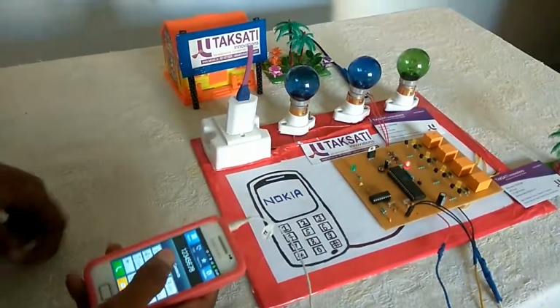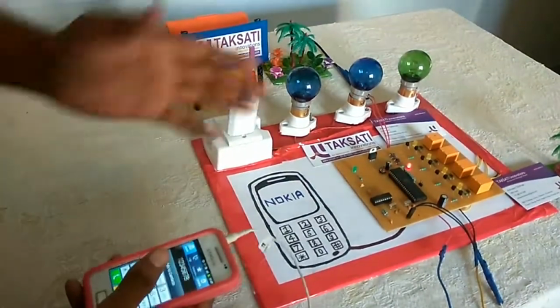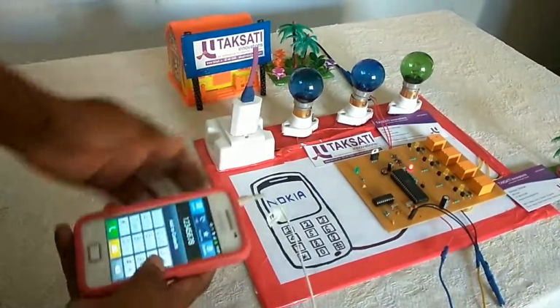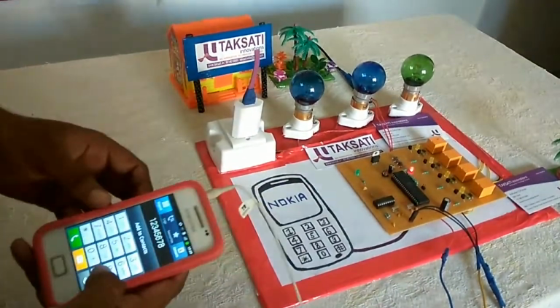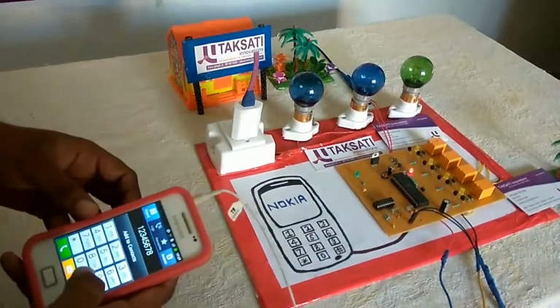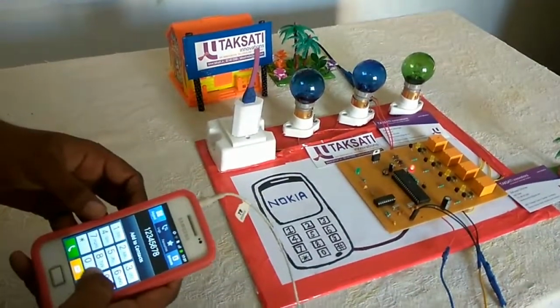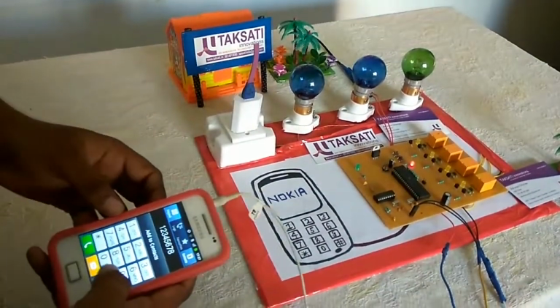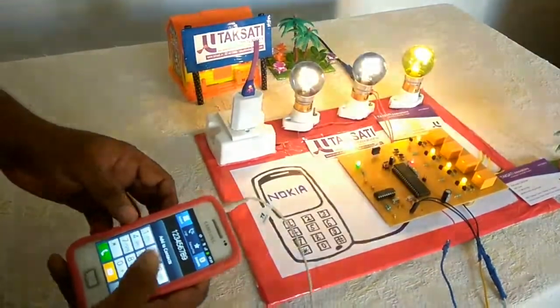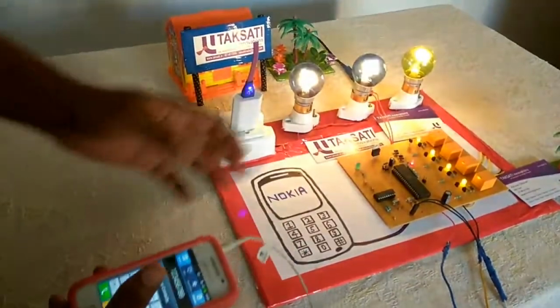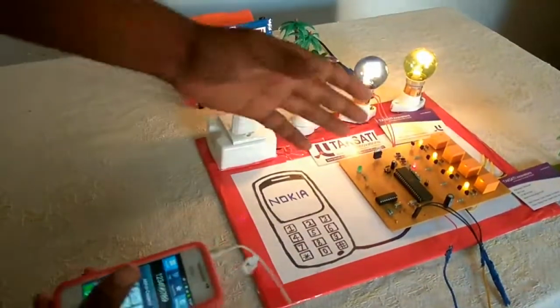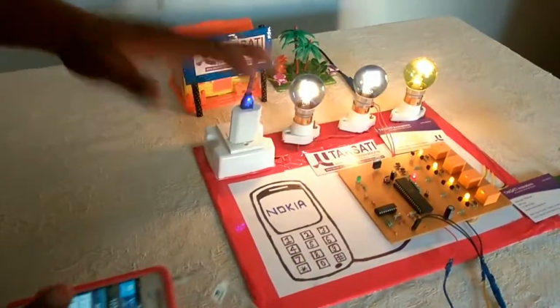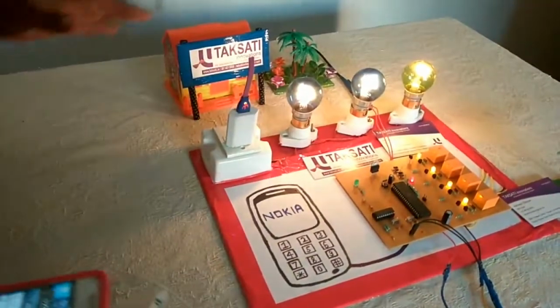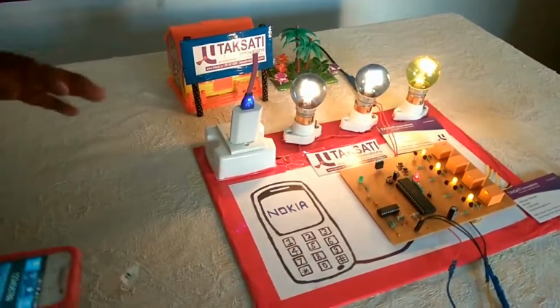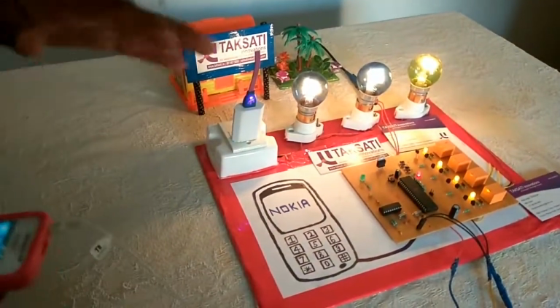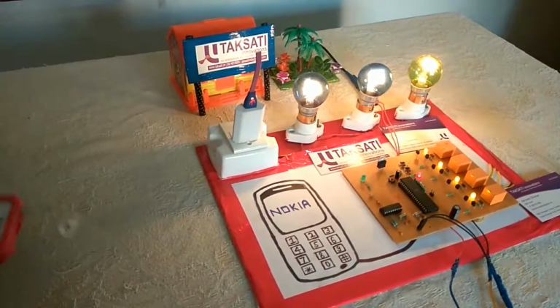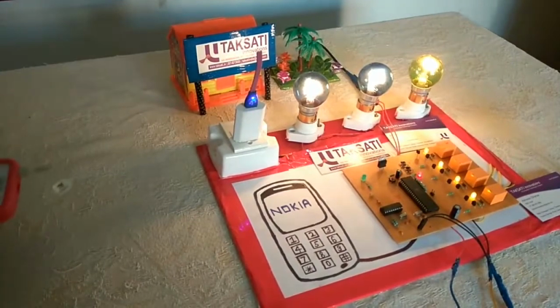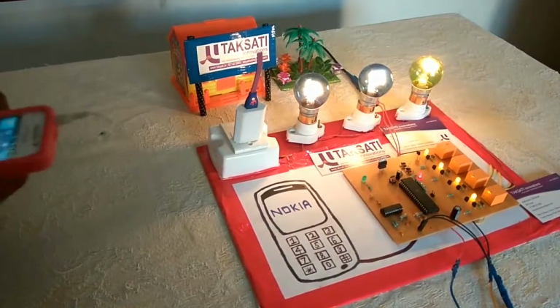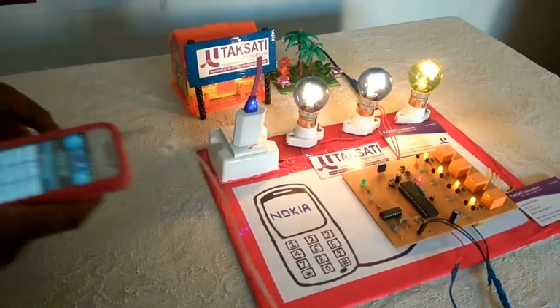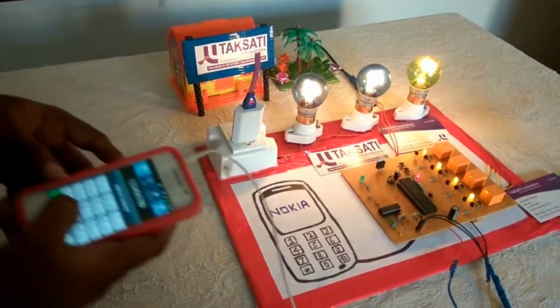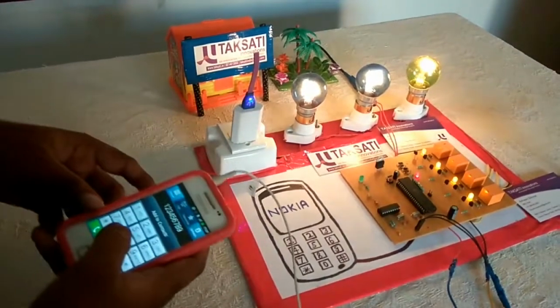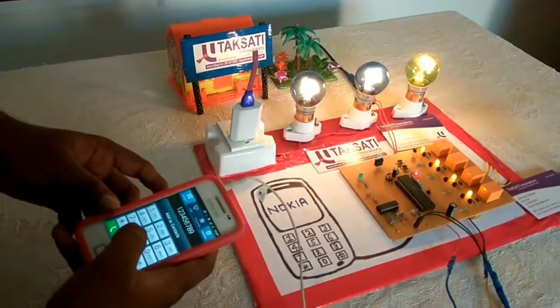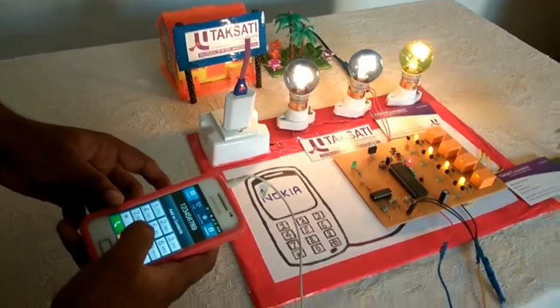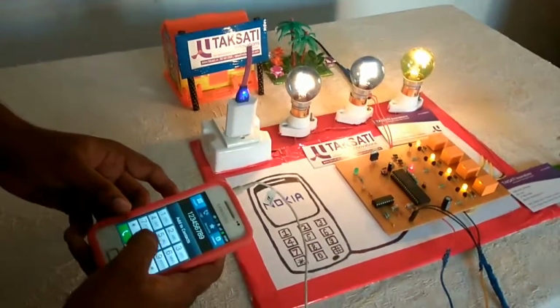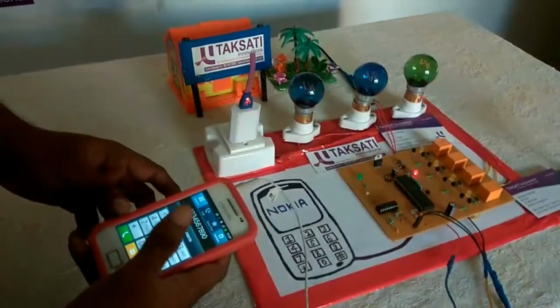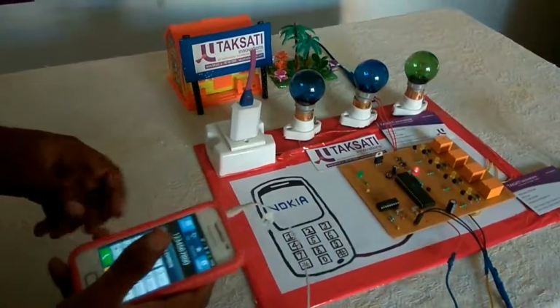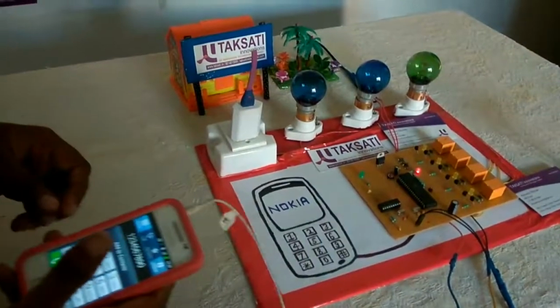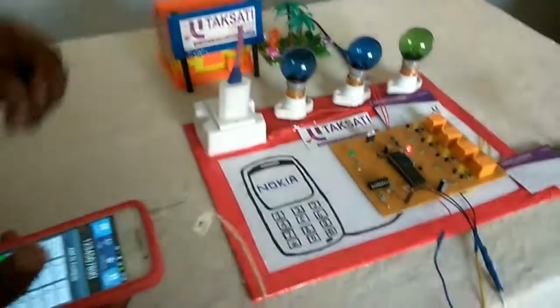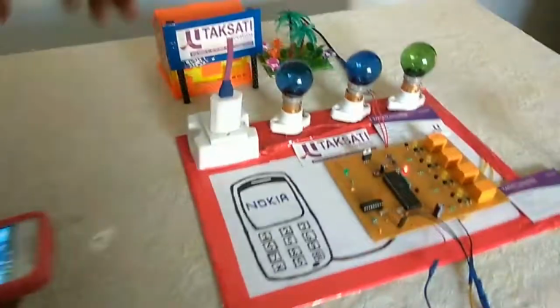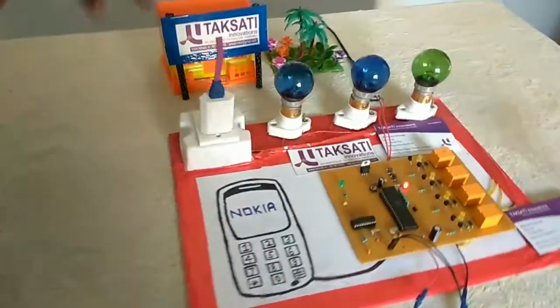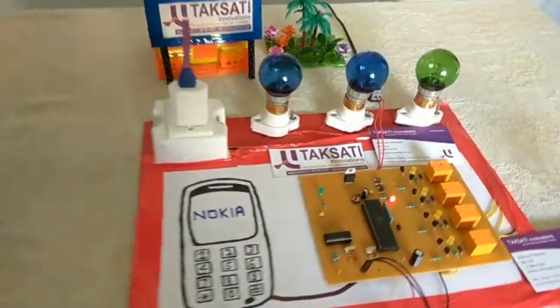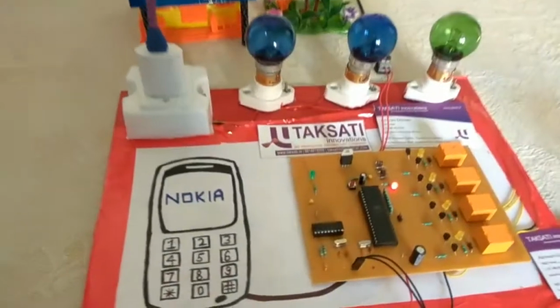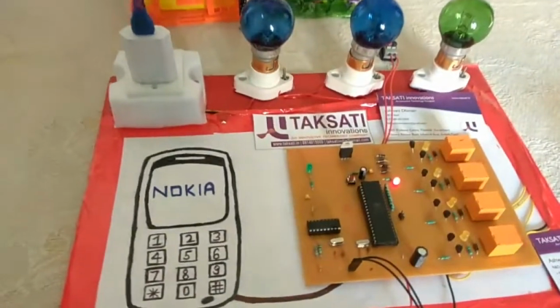Now switch 9 button — every appliance is on and every relay is on. And now we can switch 0, and every appliance is off.